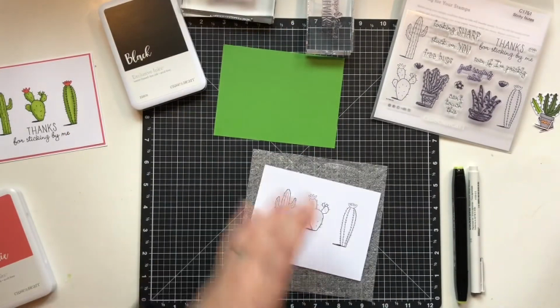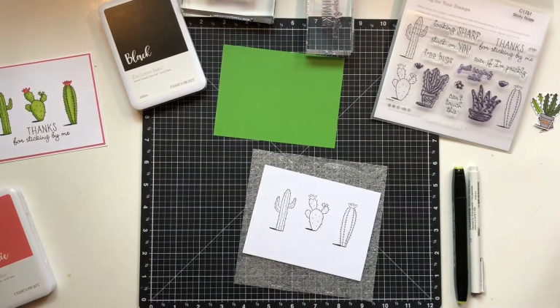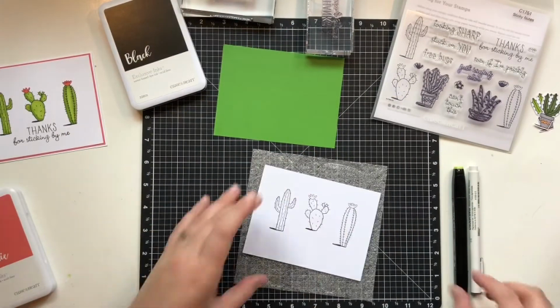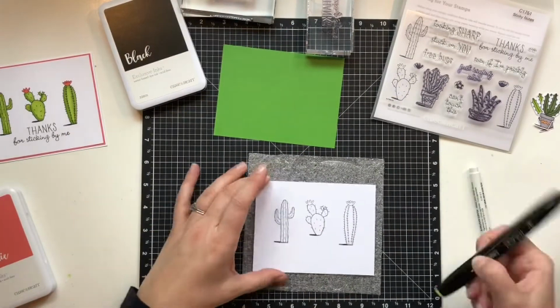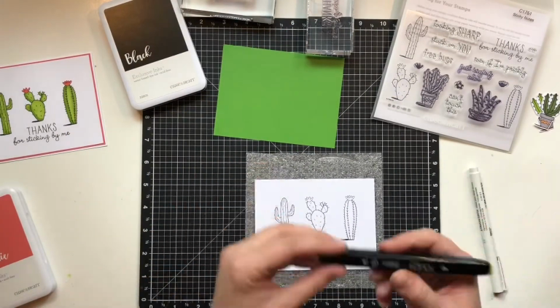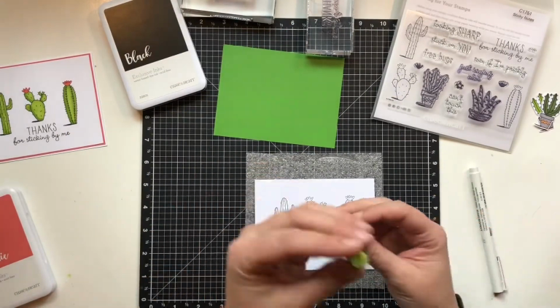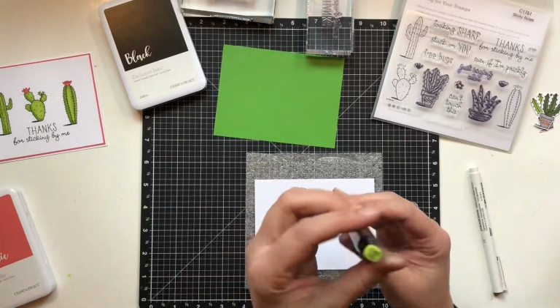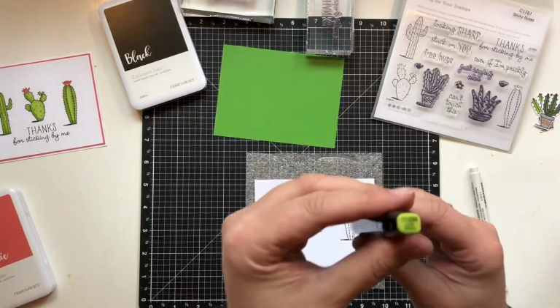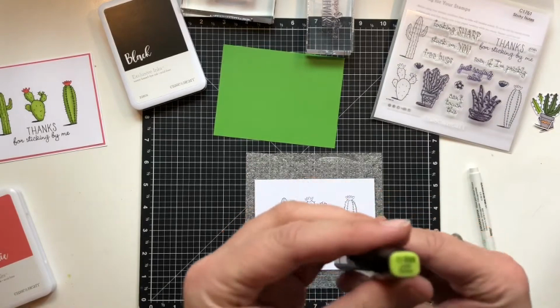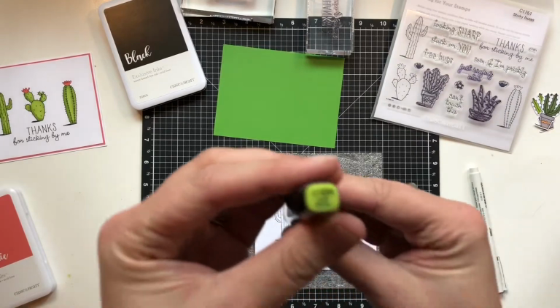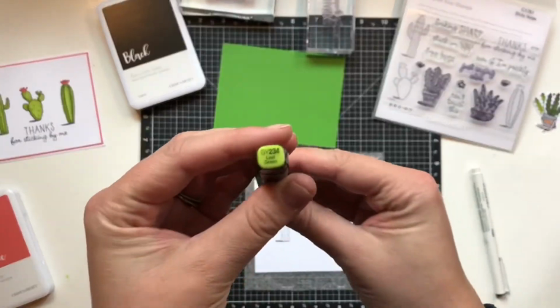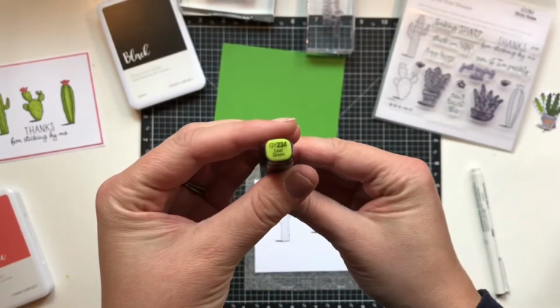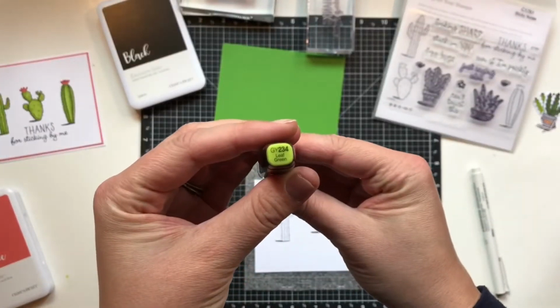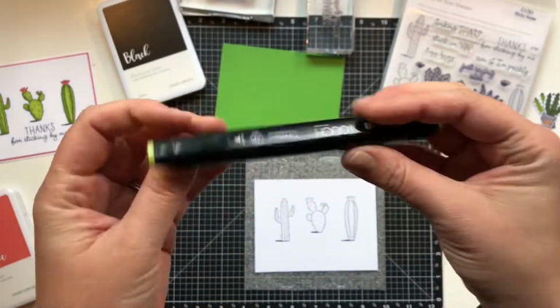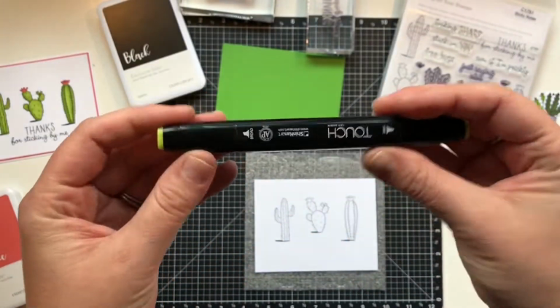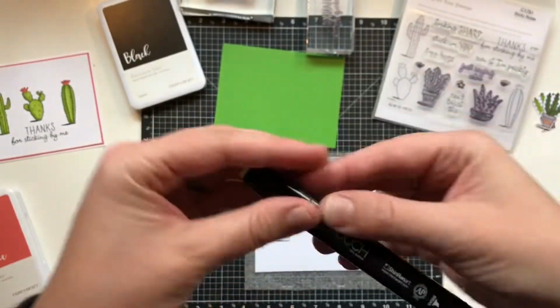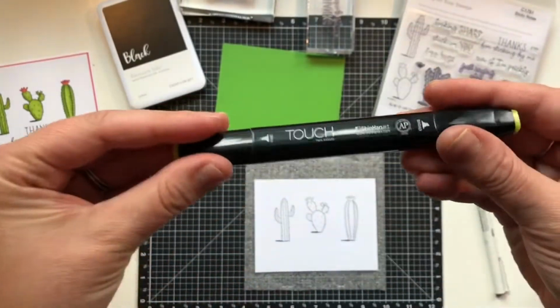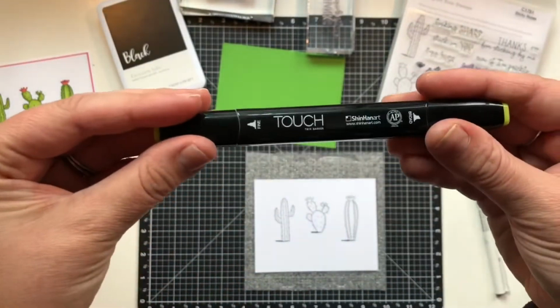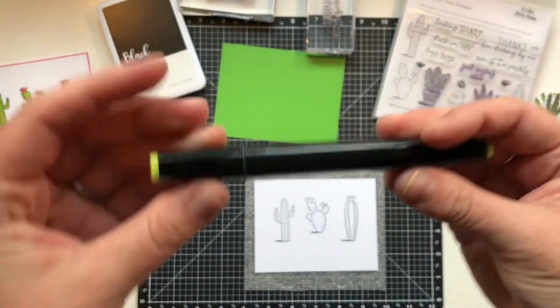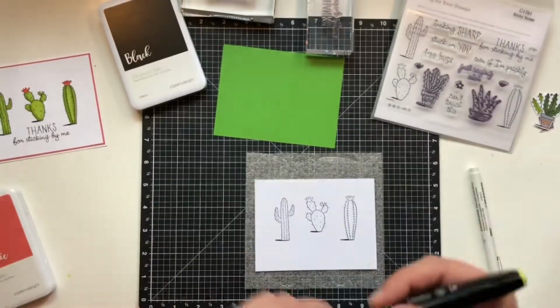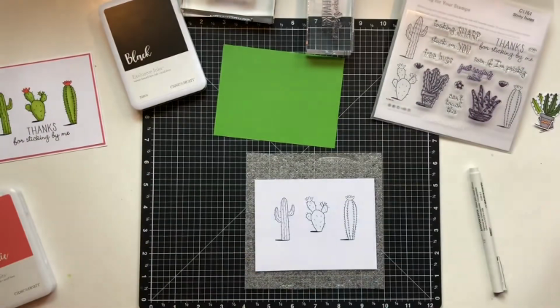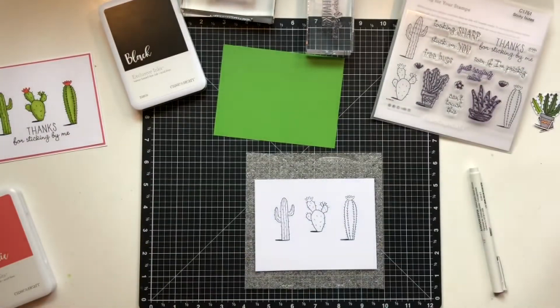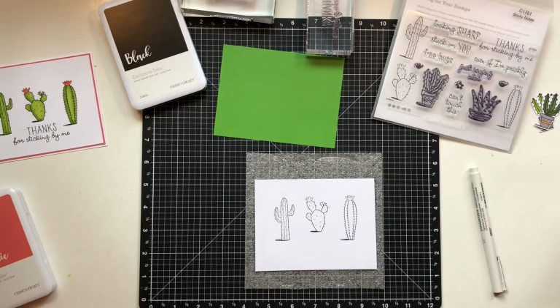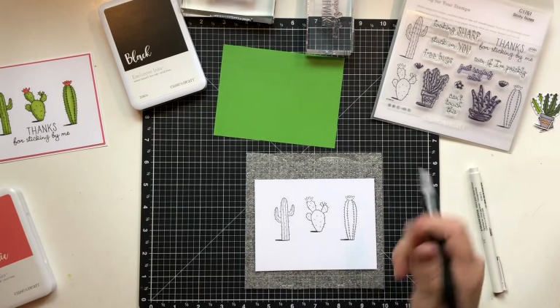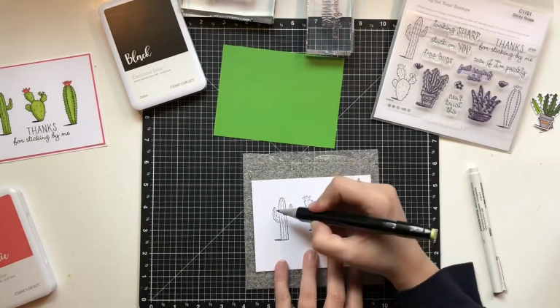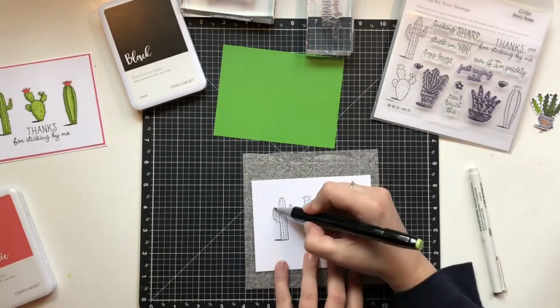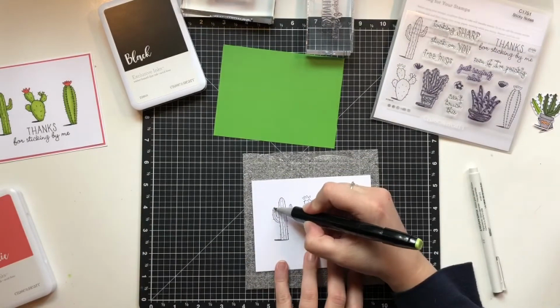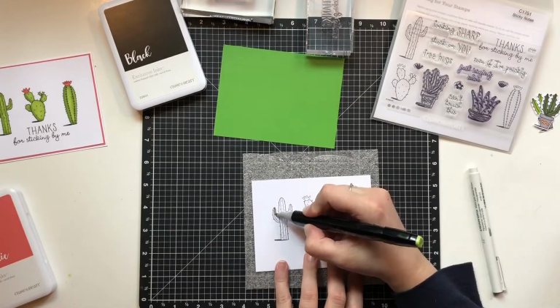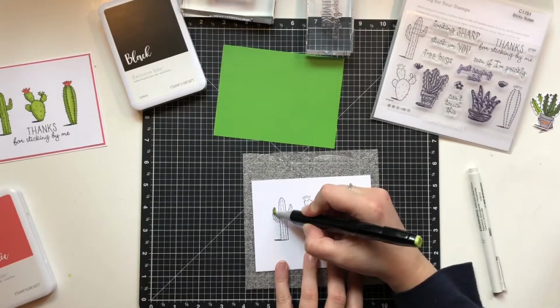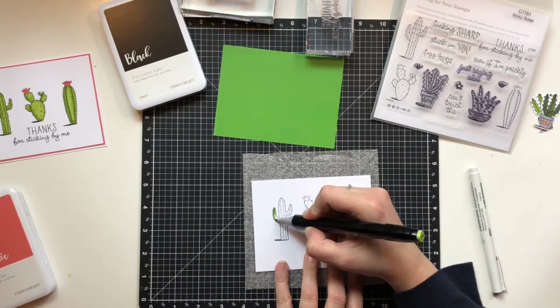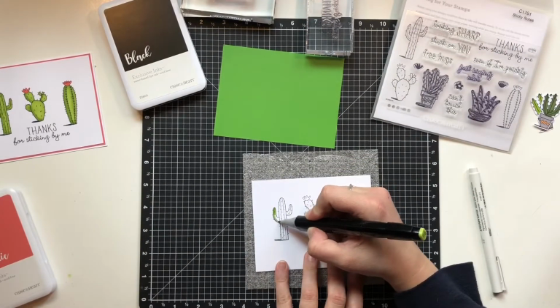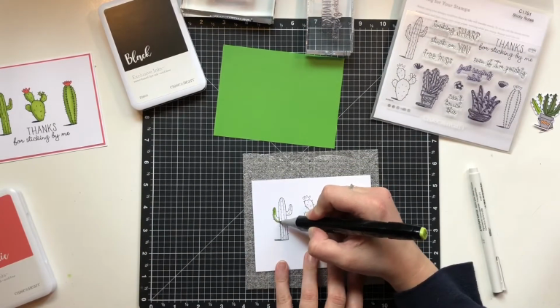It's just a little darker. And I'm using leaf green to color everything in.